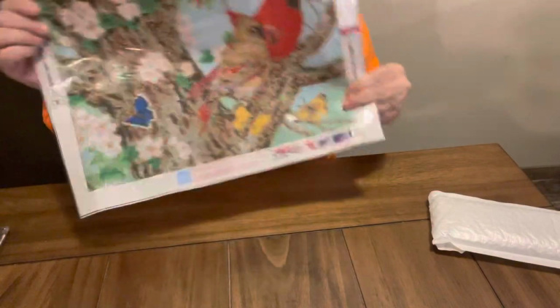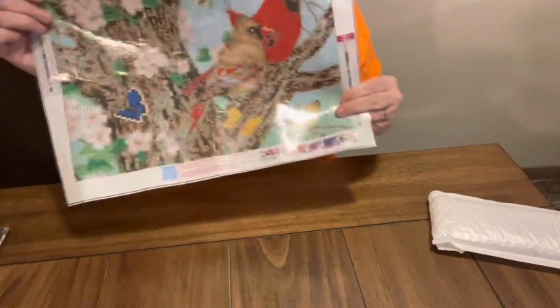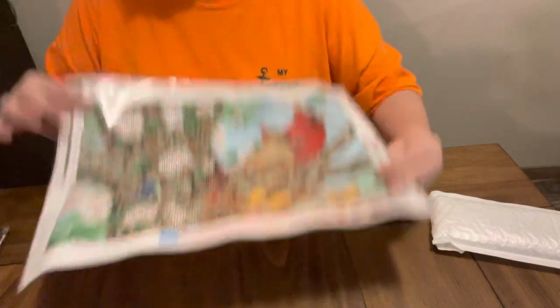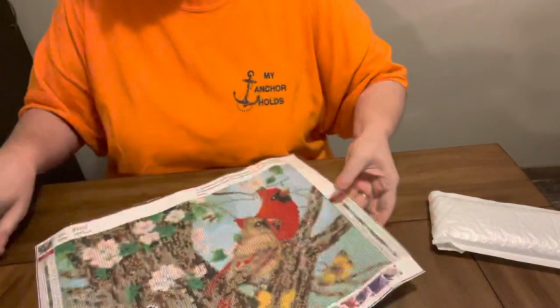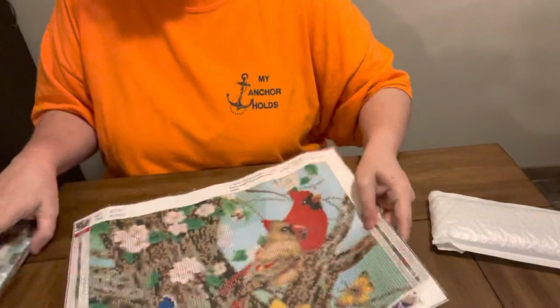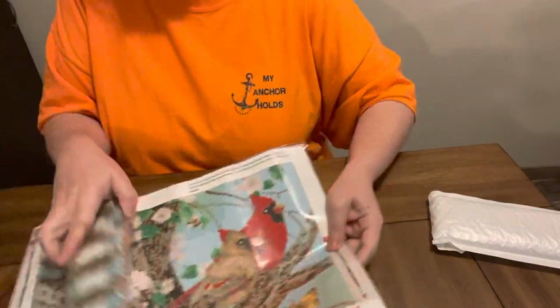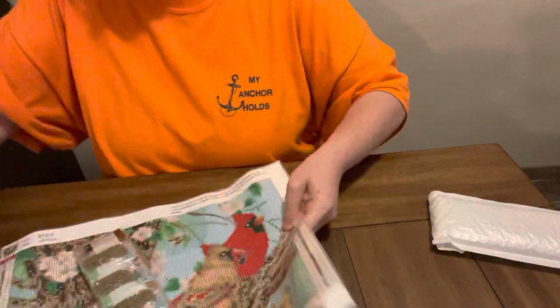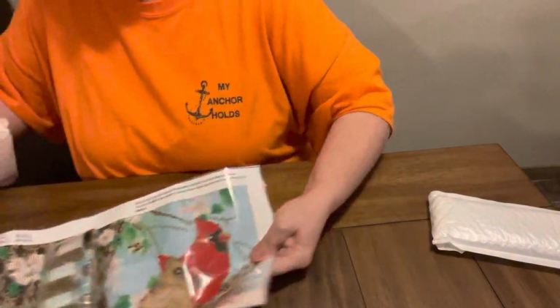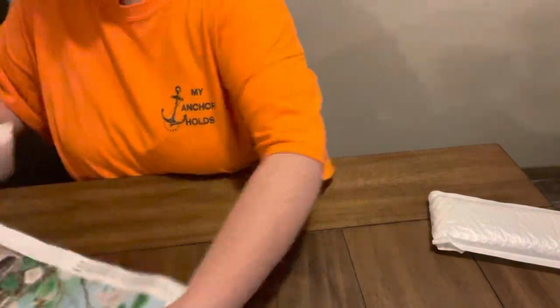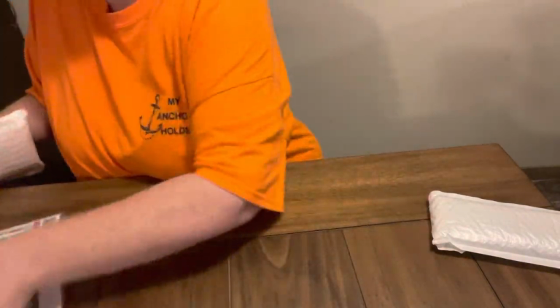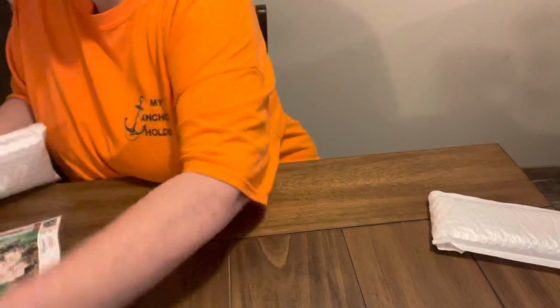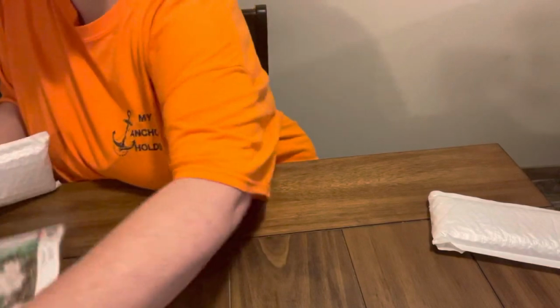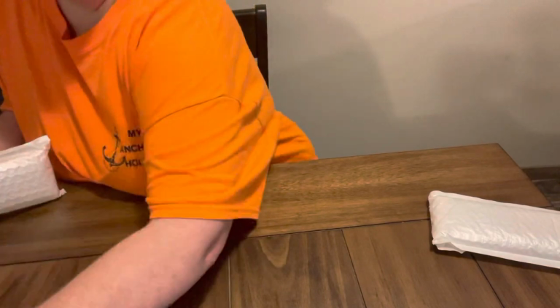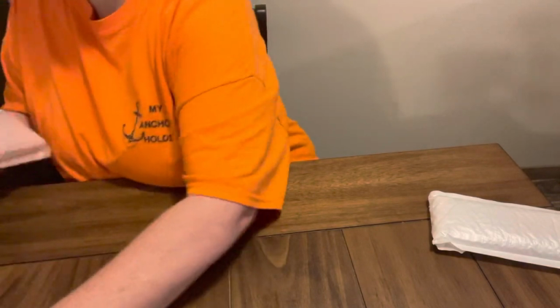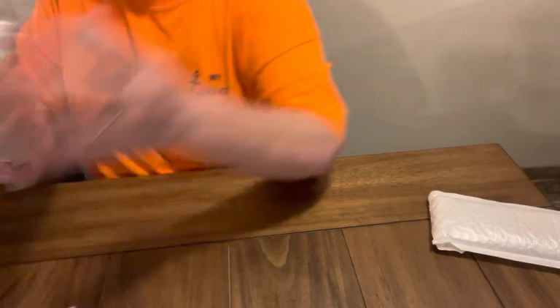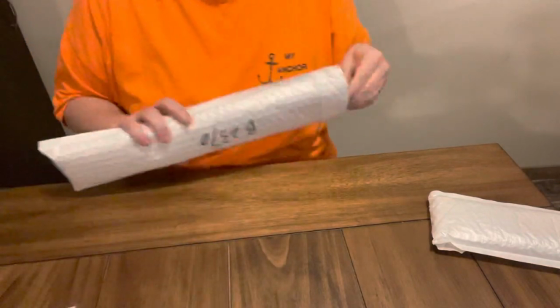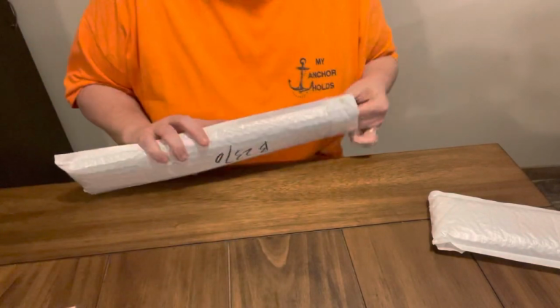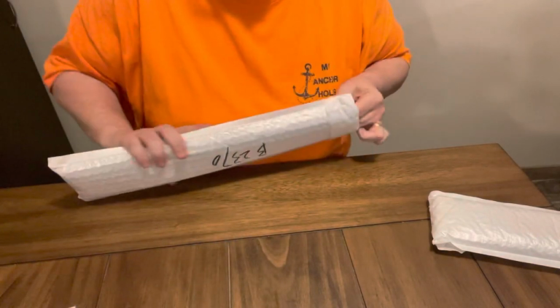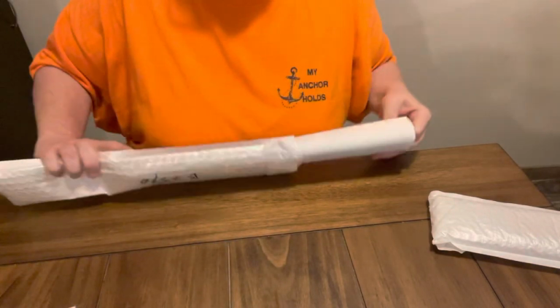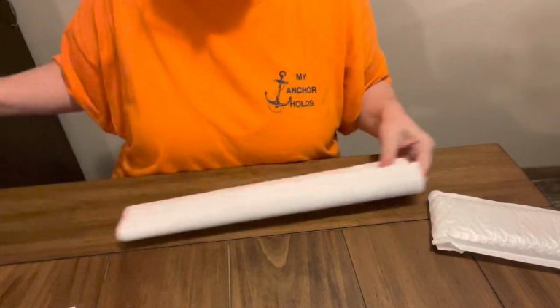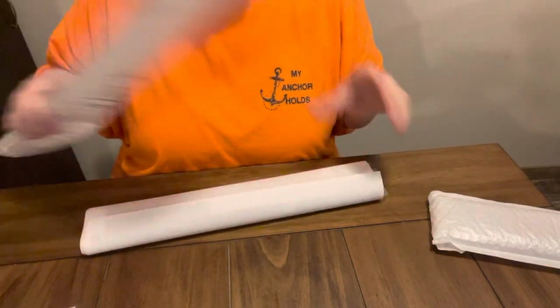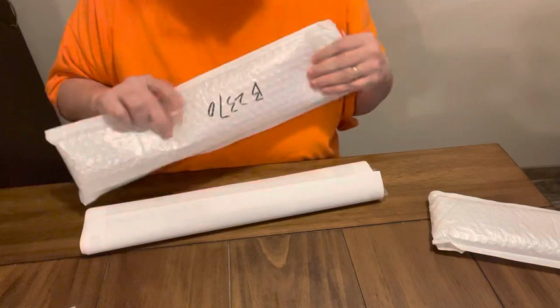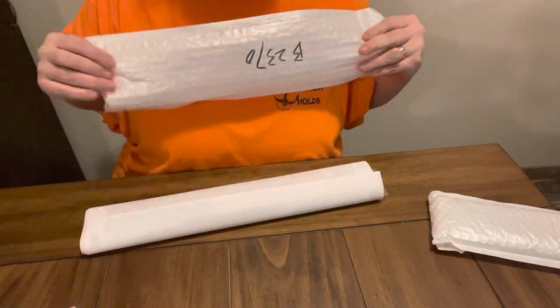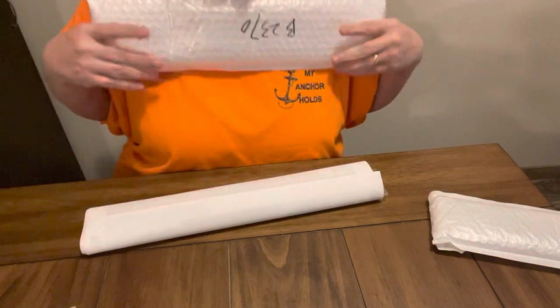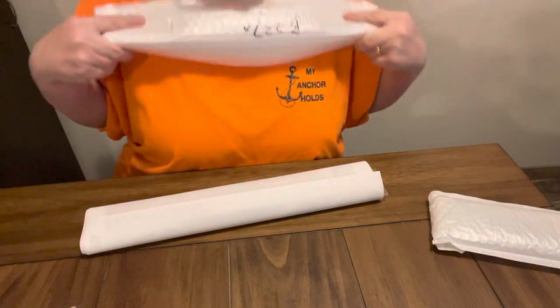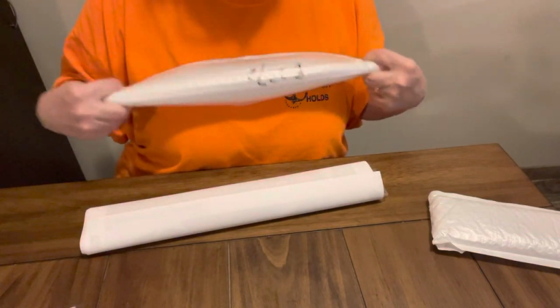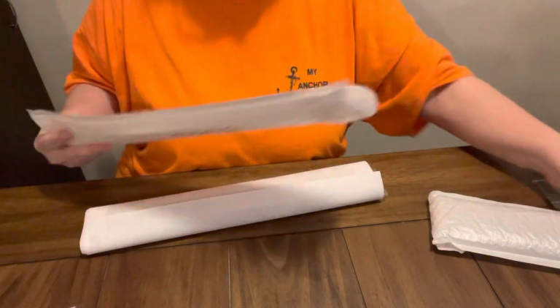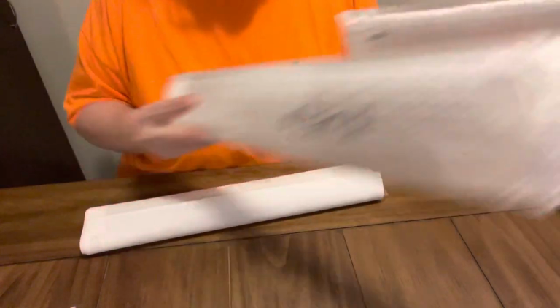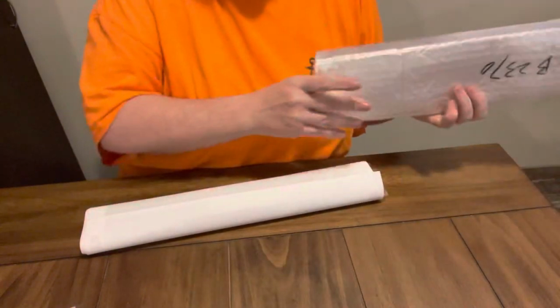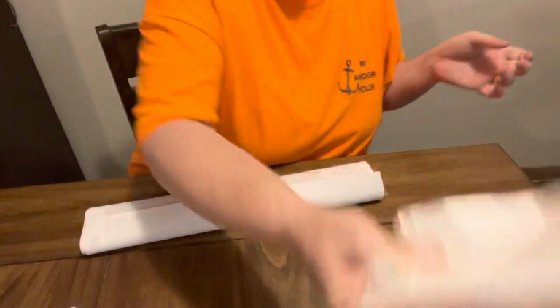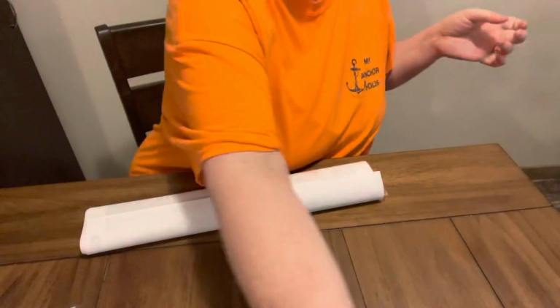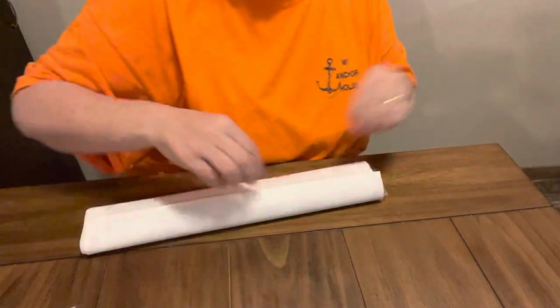This one right here was $5.56 on their website. And this other one I got is a big one — it is a 60 by 40, and it is $13.54 on their website.